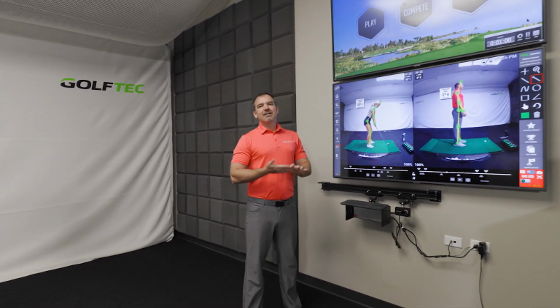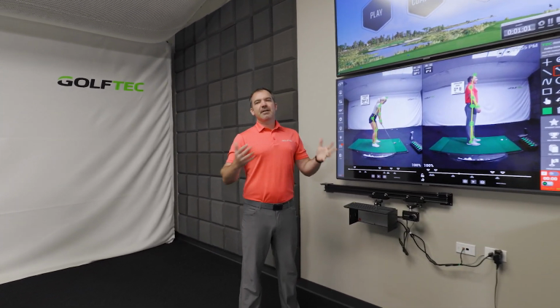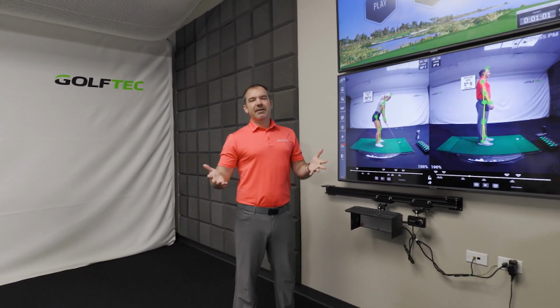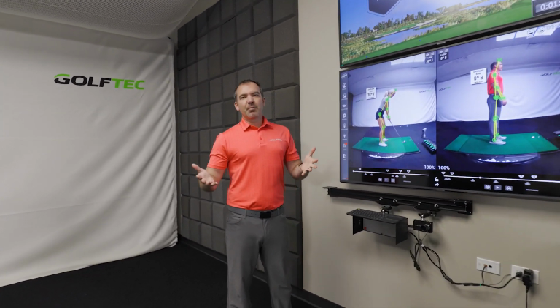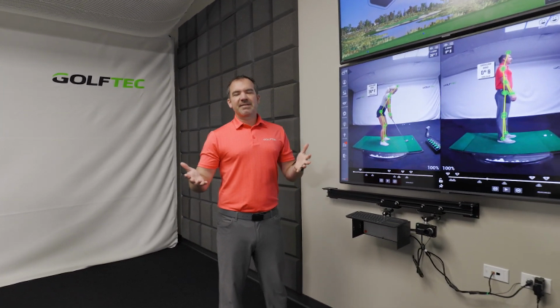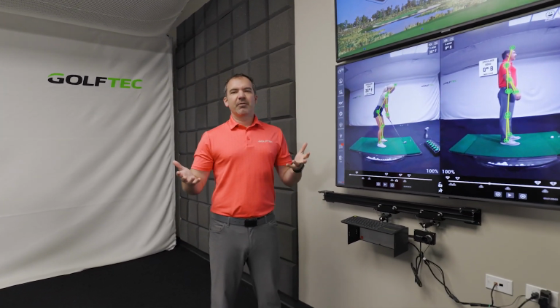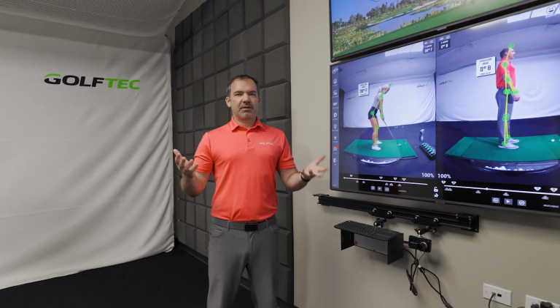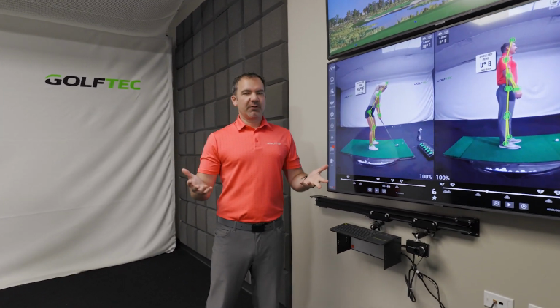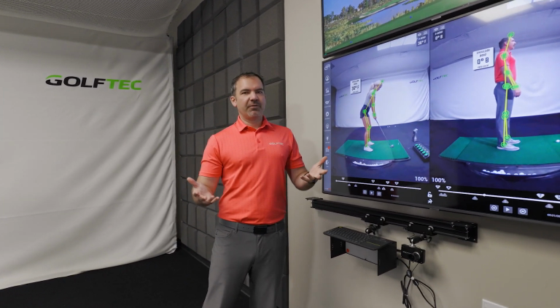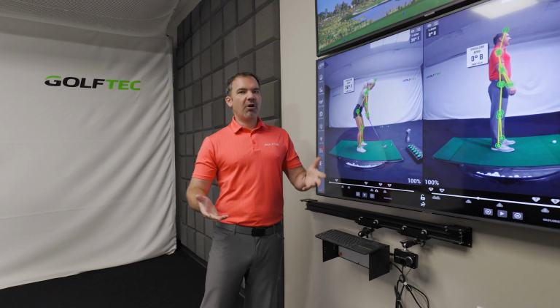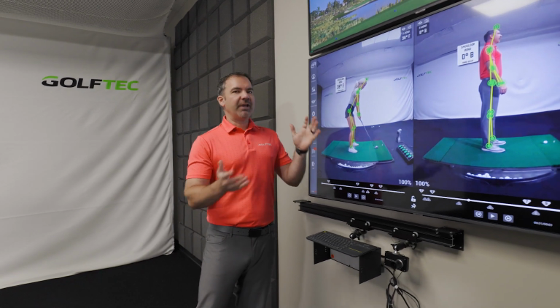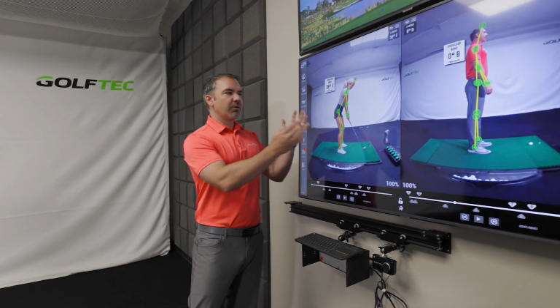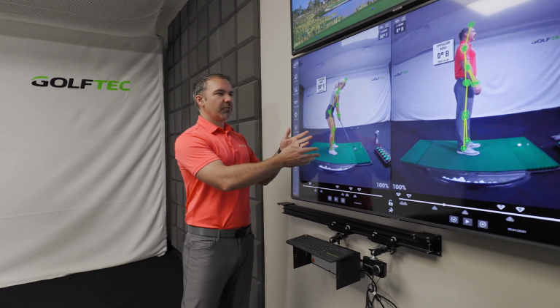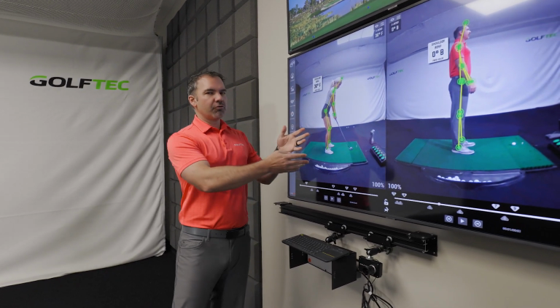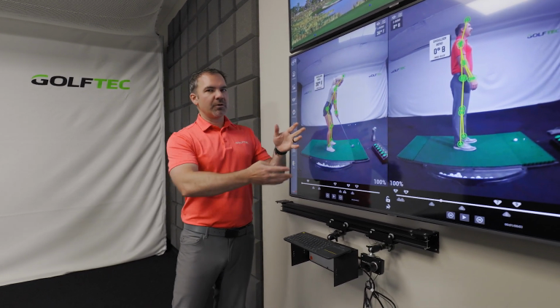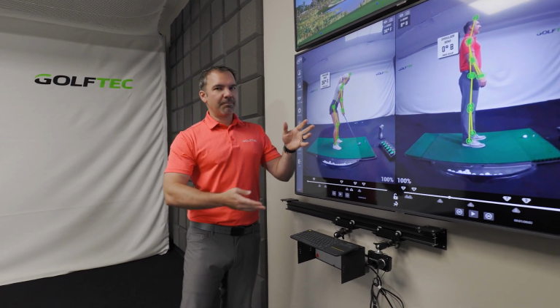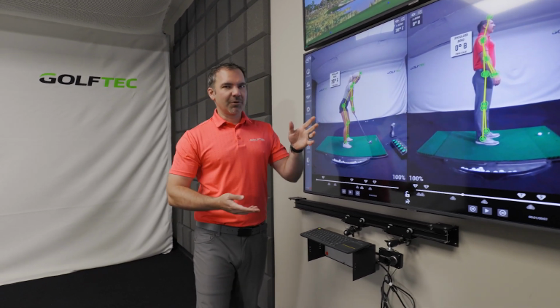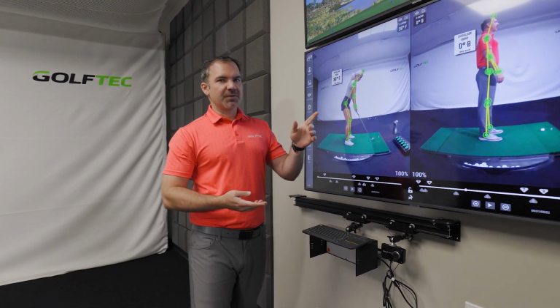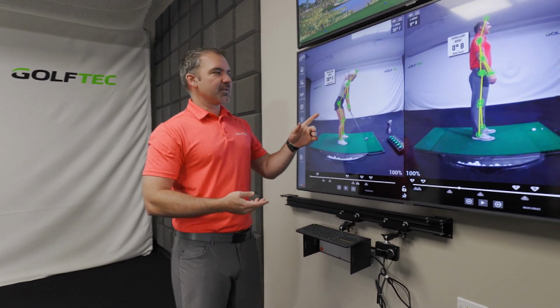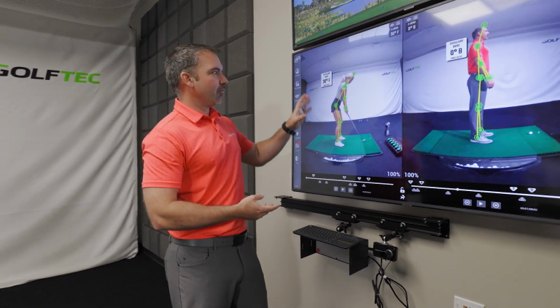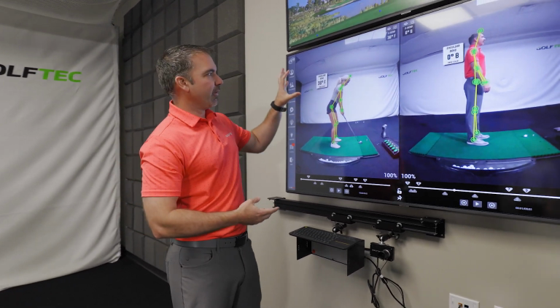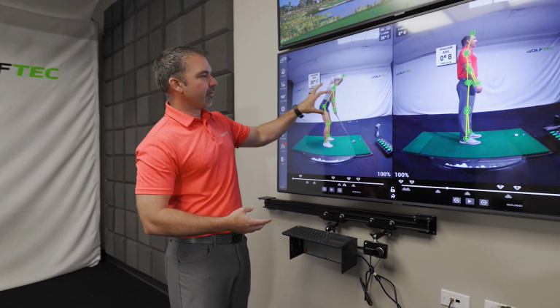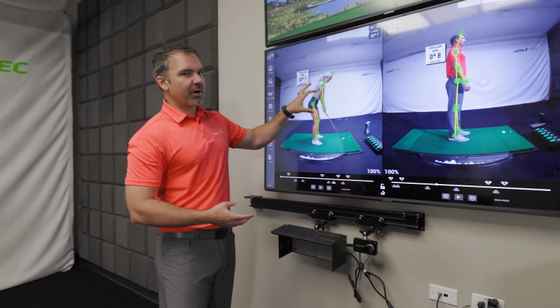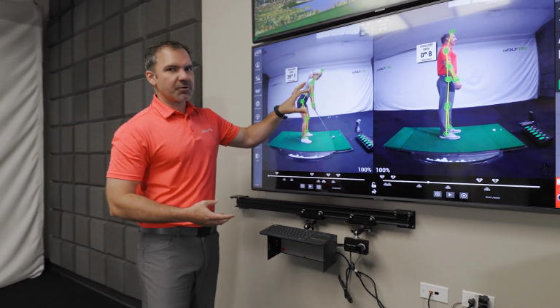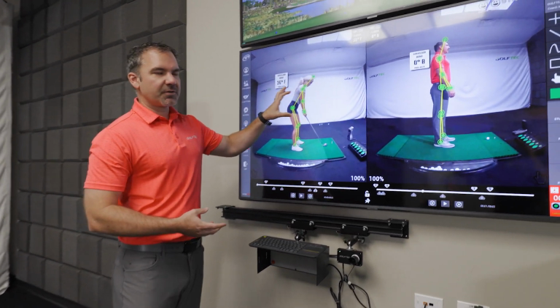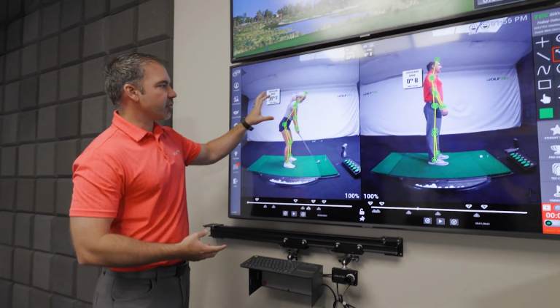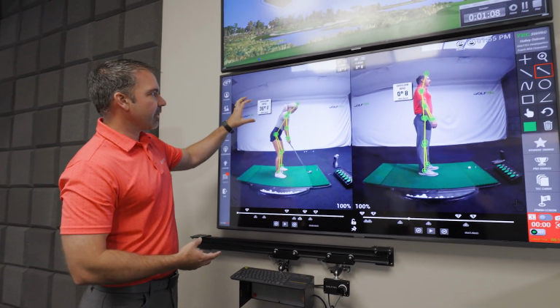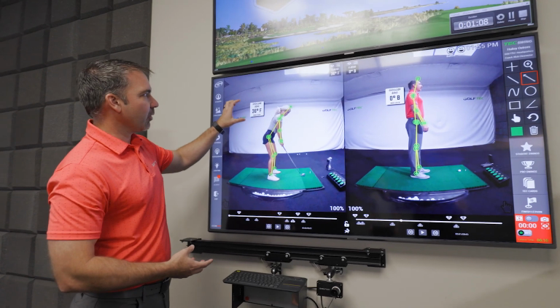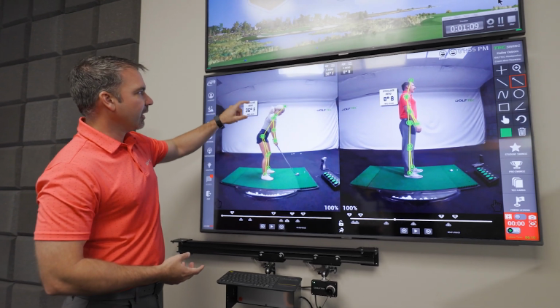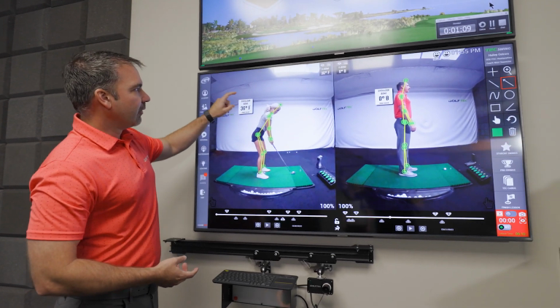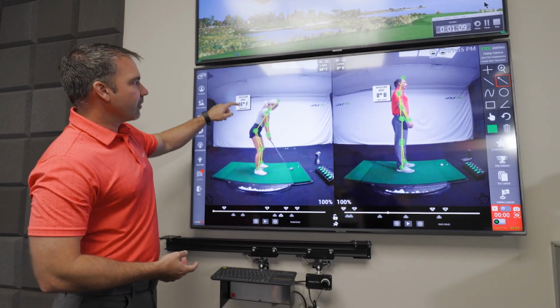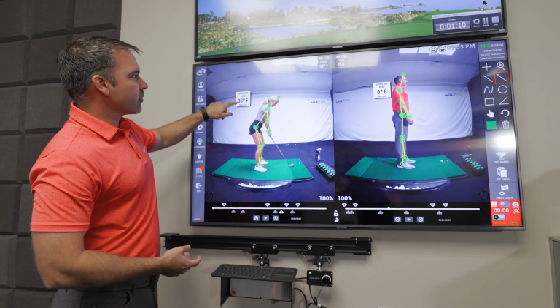Let's take a look at a number that's not really talked about enough in golf. We're going to use our cool new OptiMotion system without any wires or sensors to show you how this works.